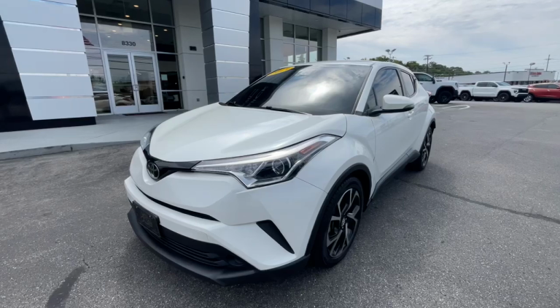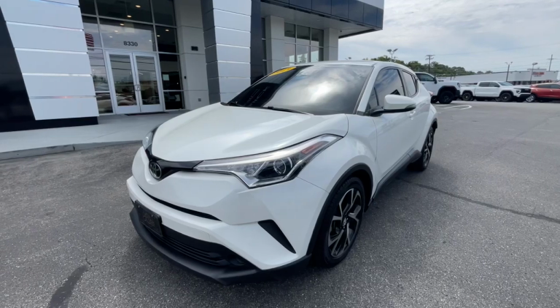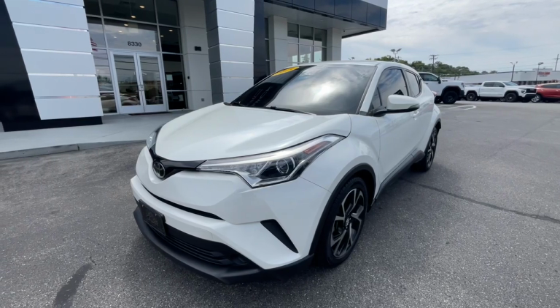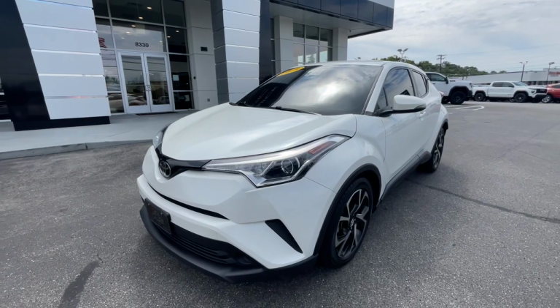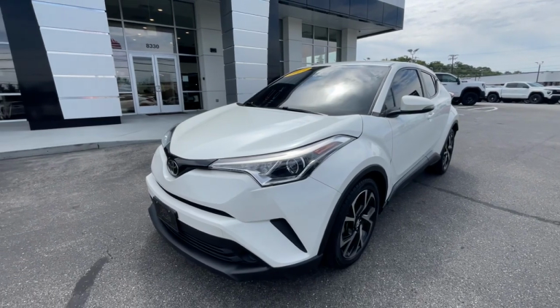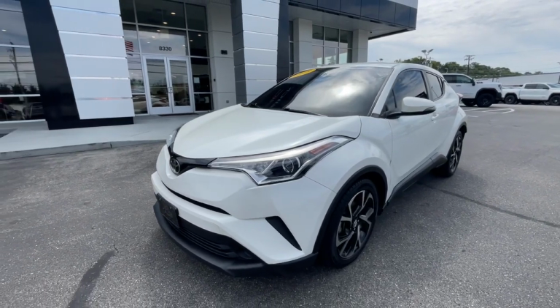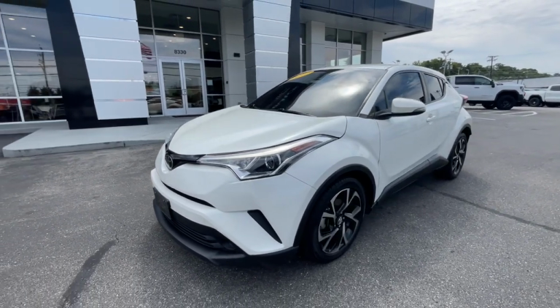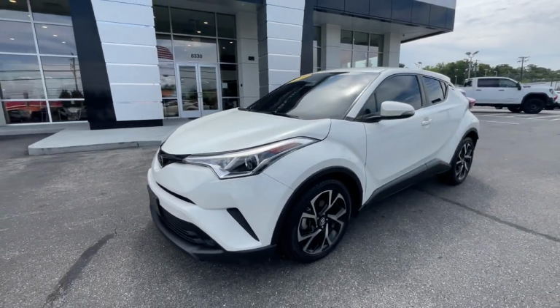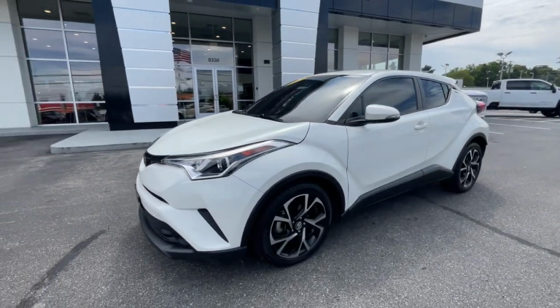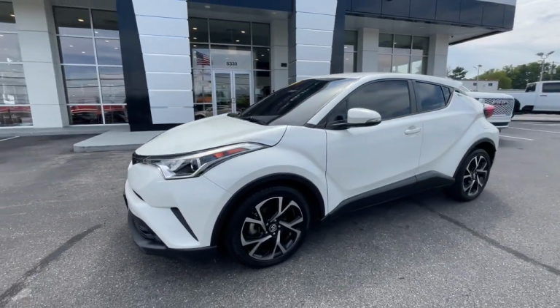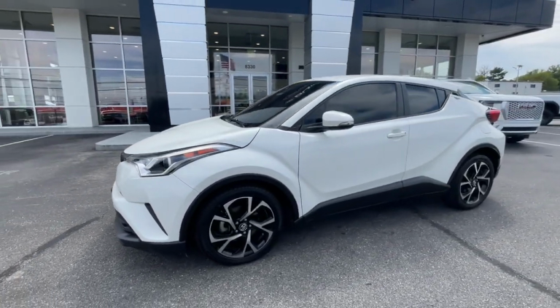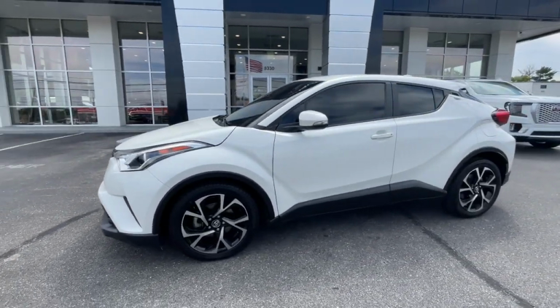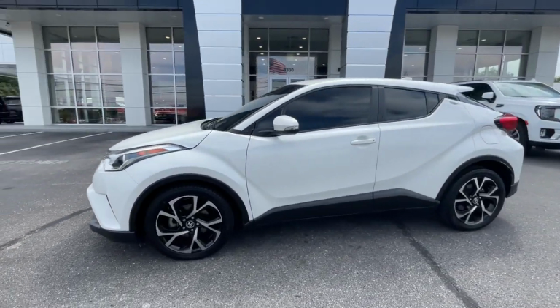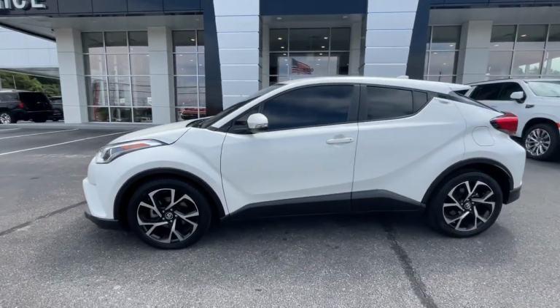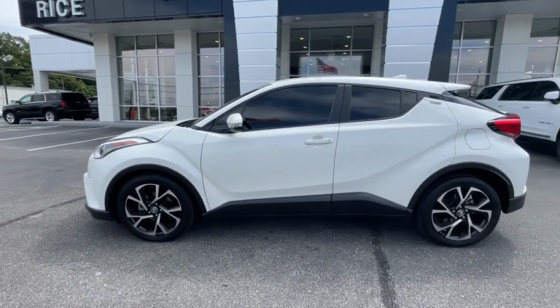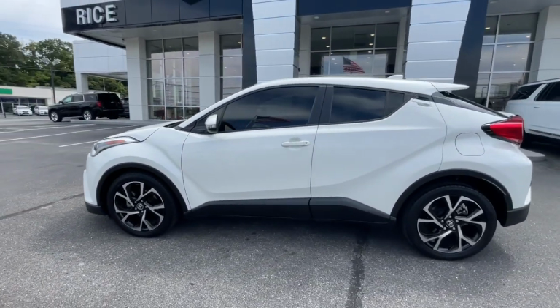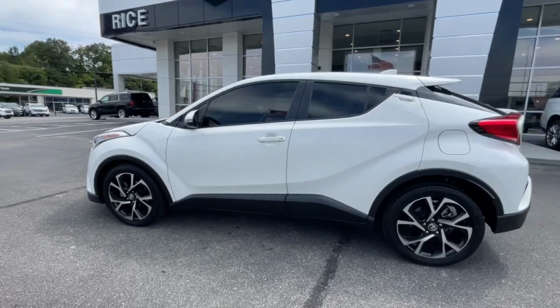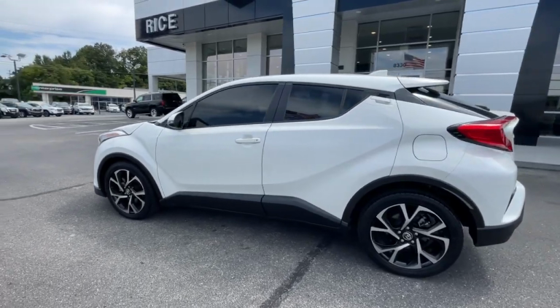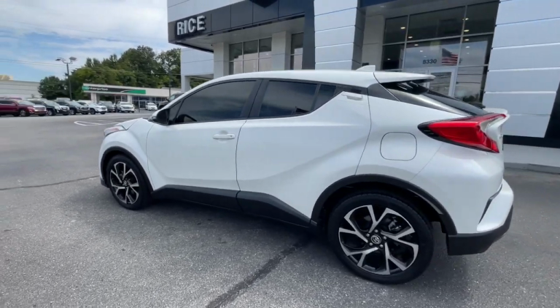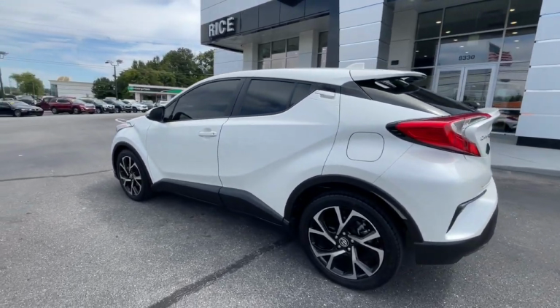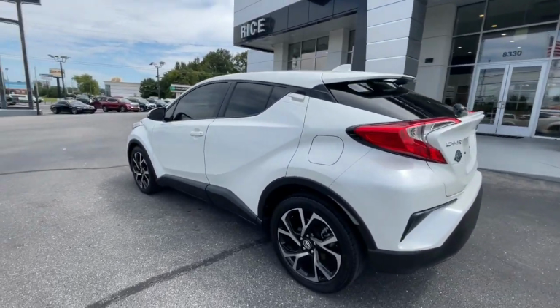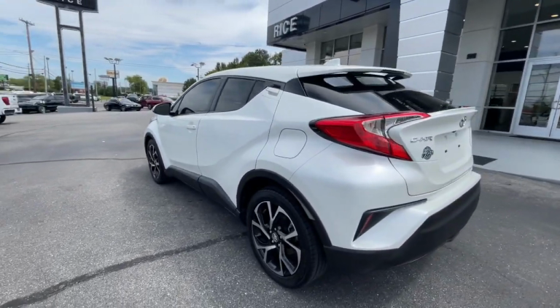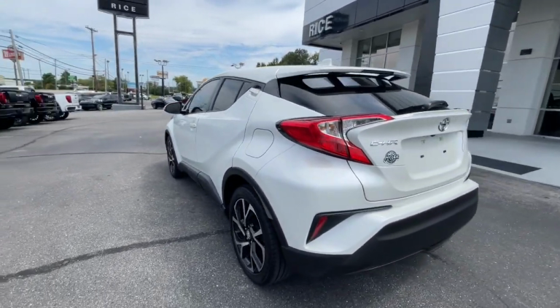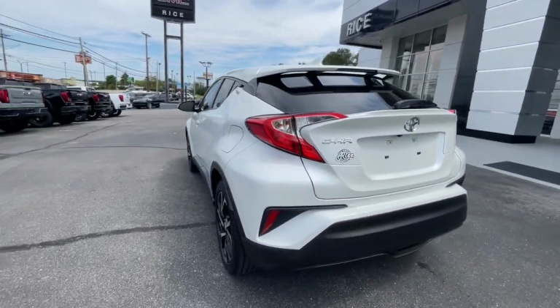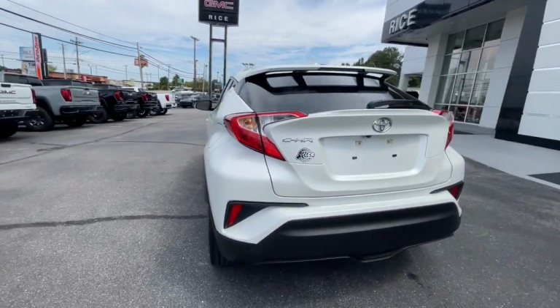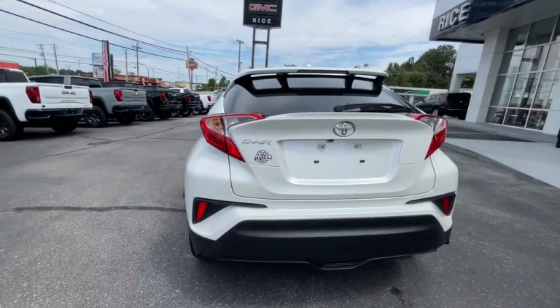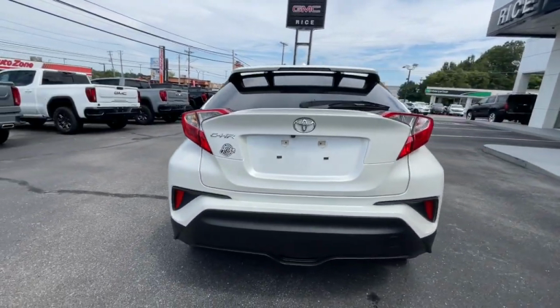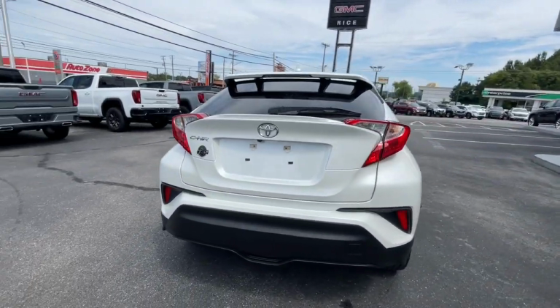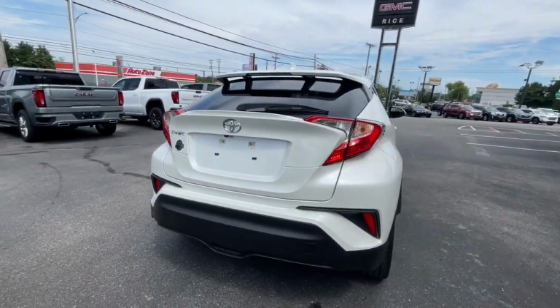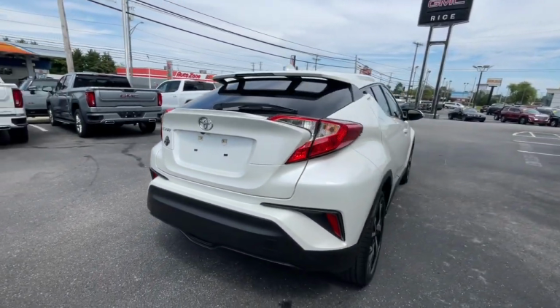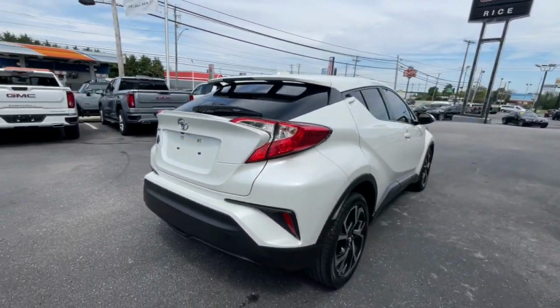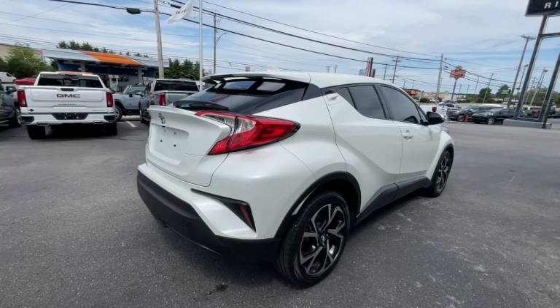Looking for your dream car? It could be the 2019 Toyota C-HR. With less than 100,000 miles on the odometer, this vehicle provides excellent value.